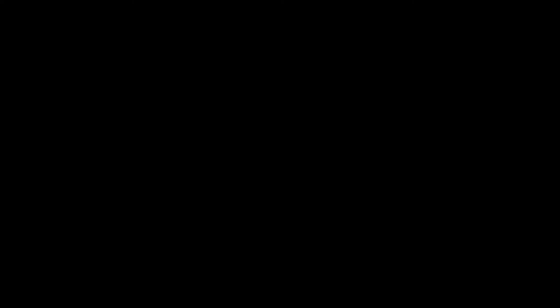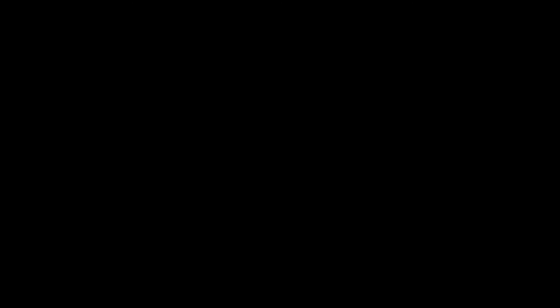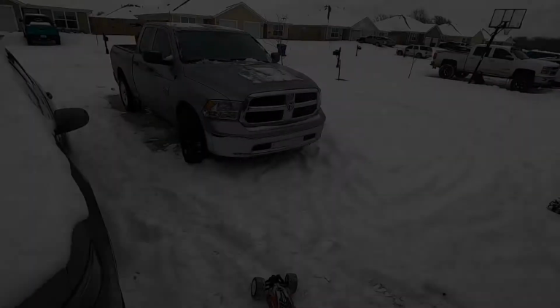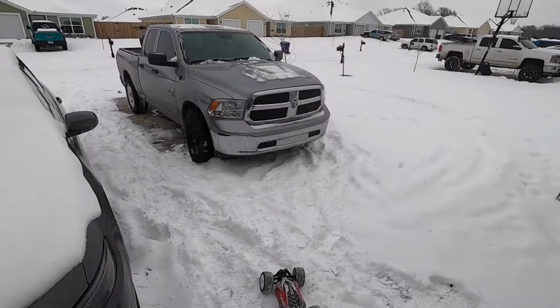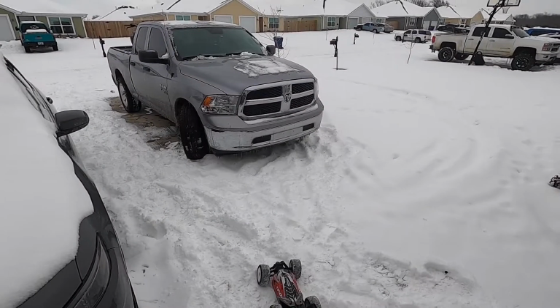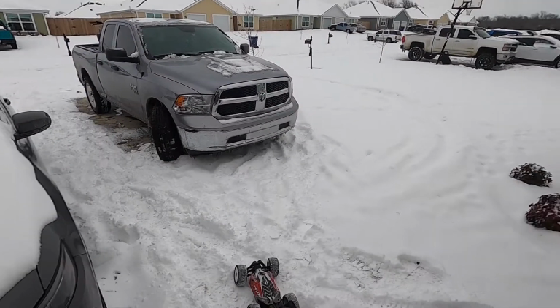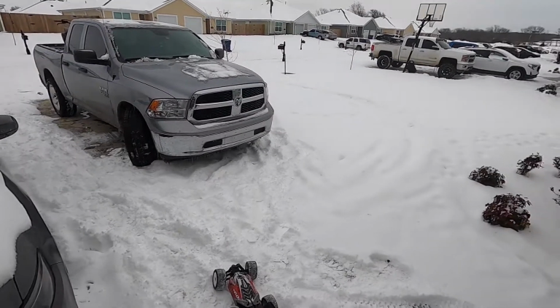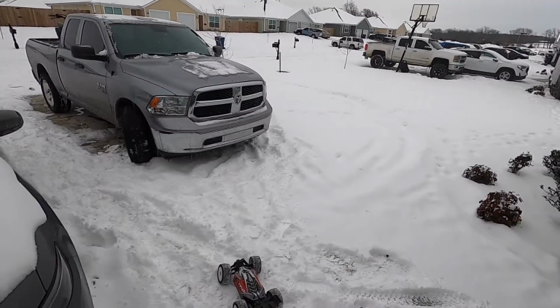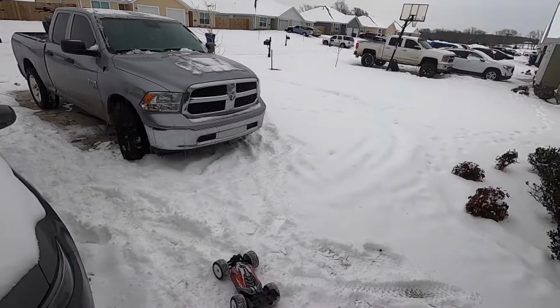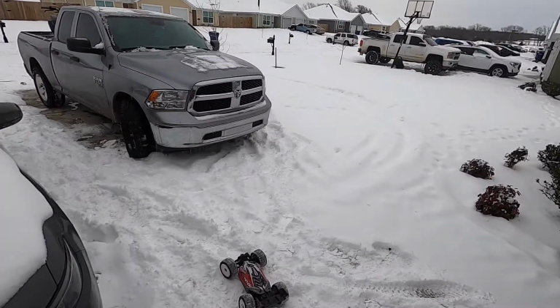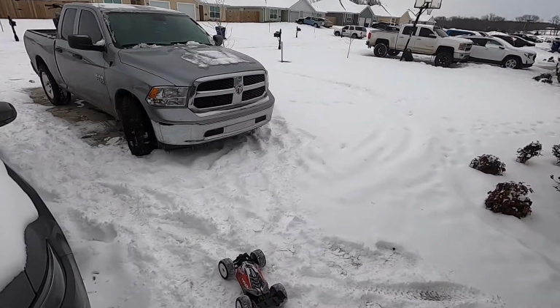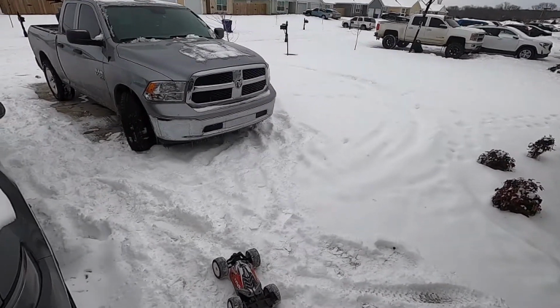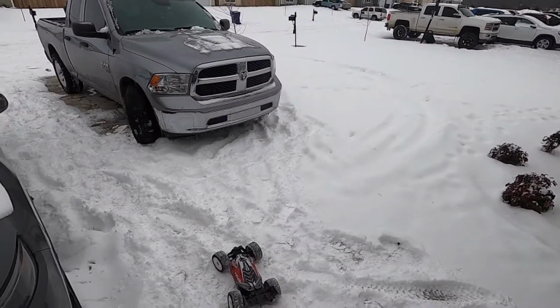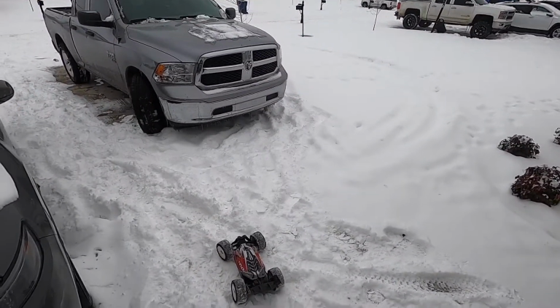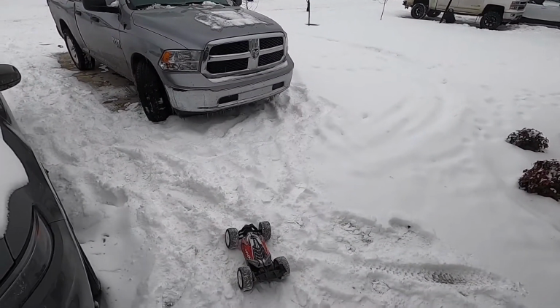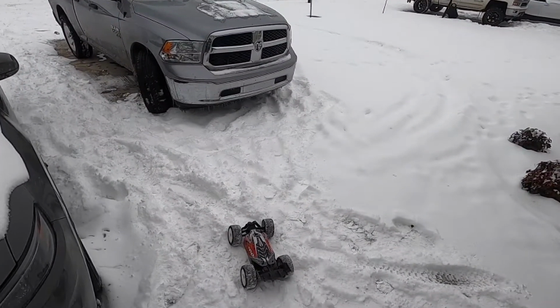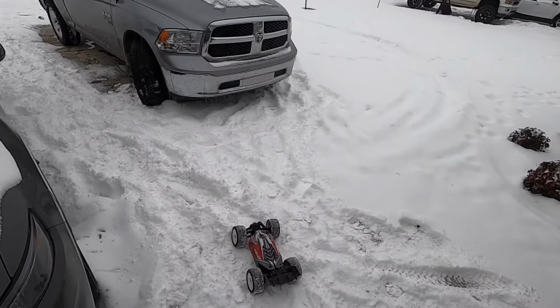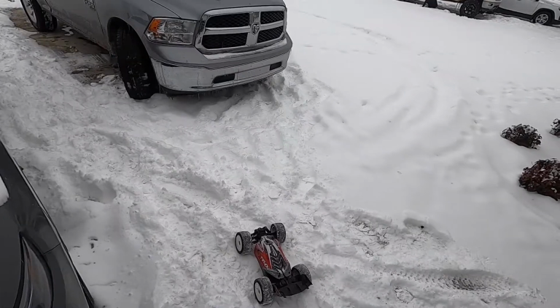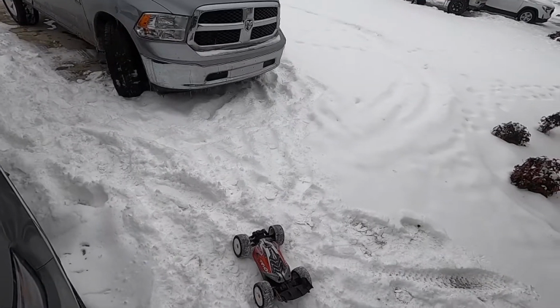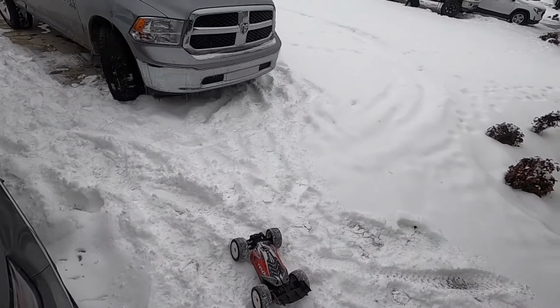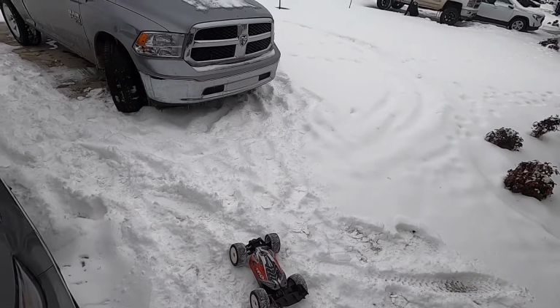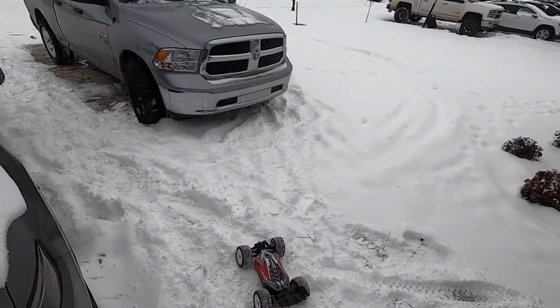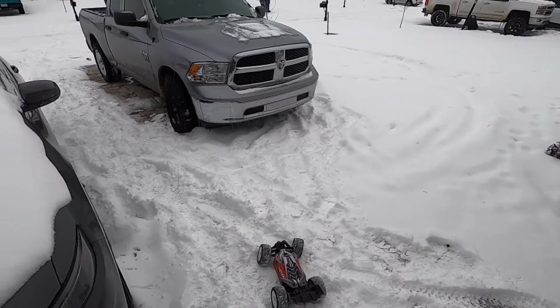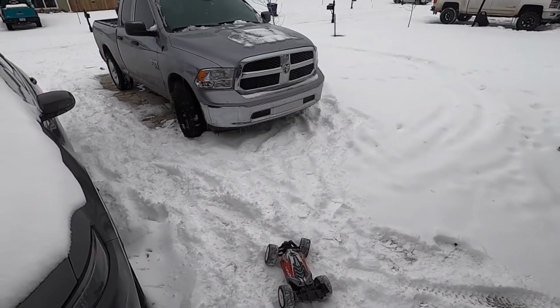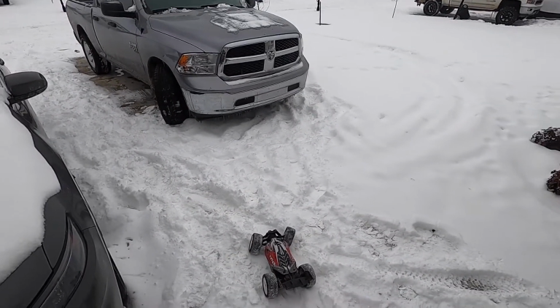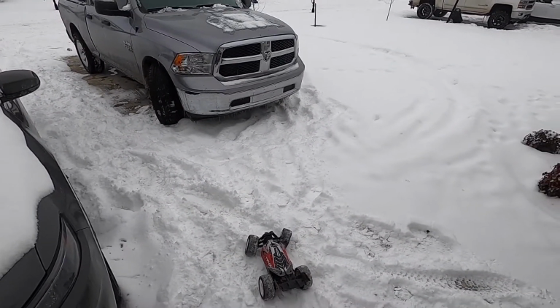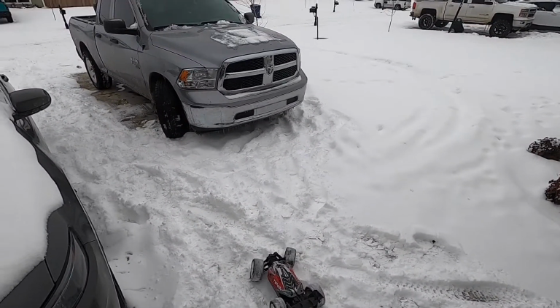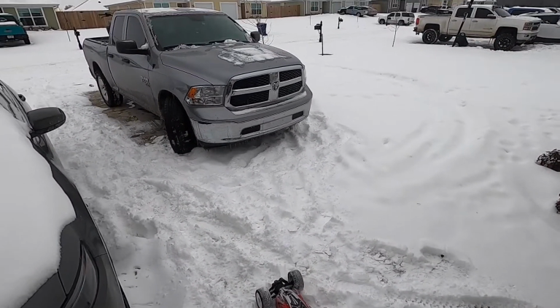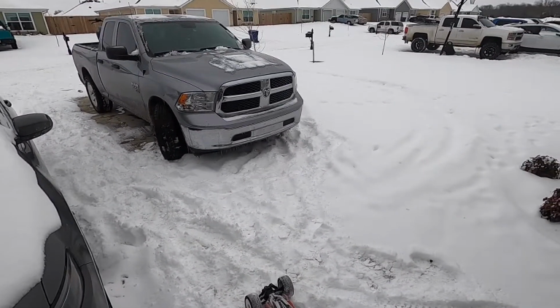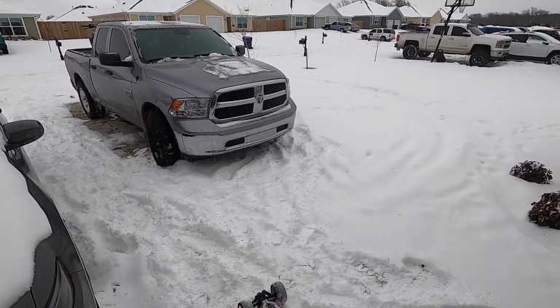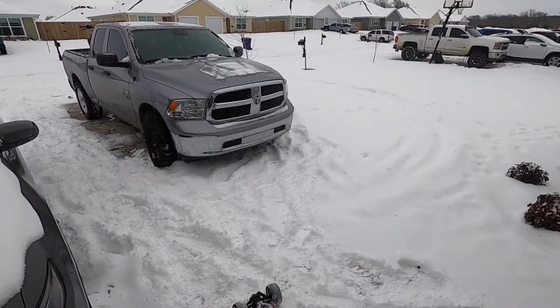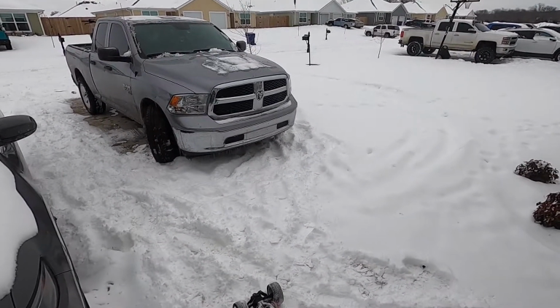What's up guys? Thanks for joining me here for a video. Slapped the old GoPro on the head, got the Monster Typhon 3s out, and we're gonna see what she can do on the snow.